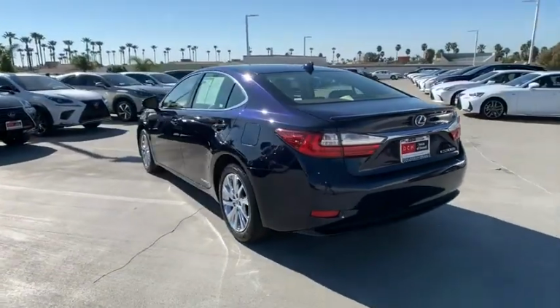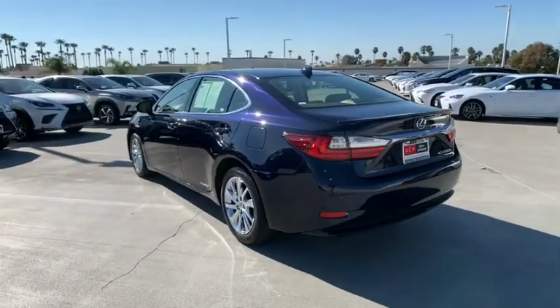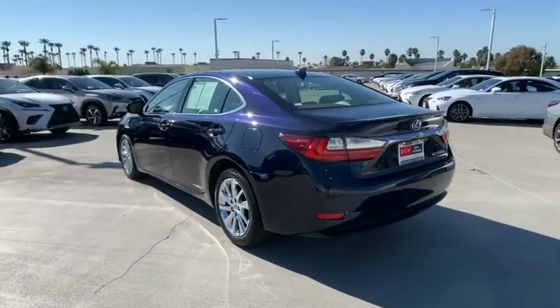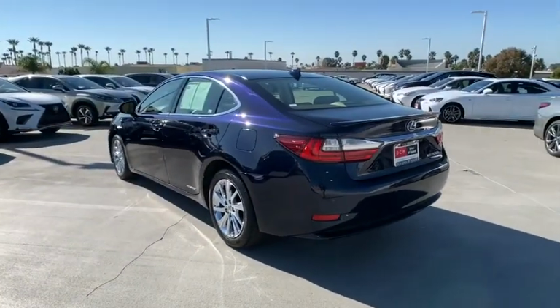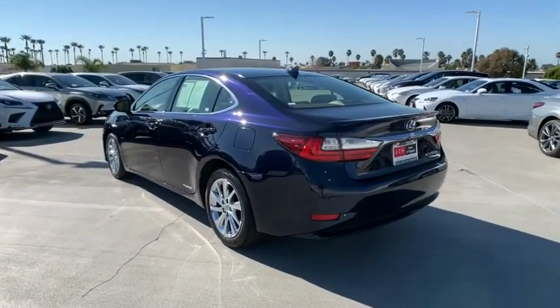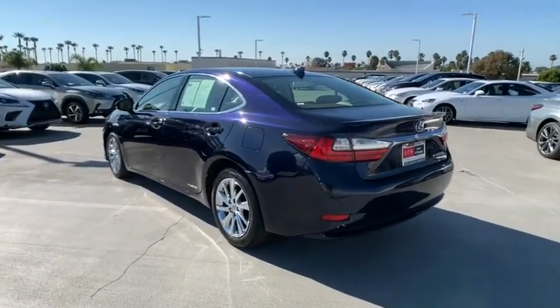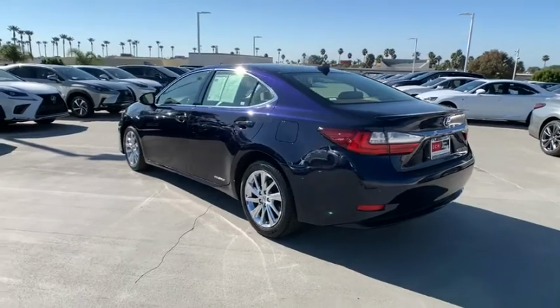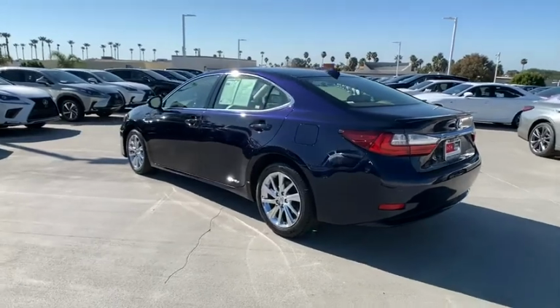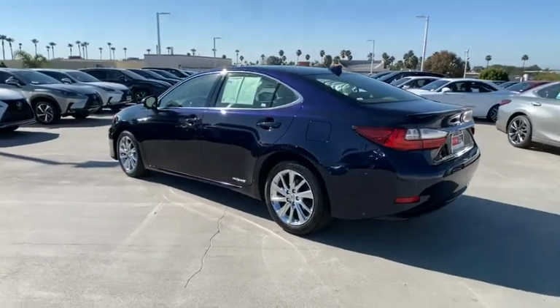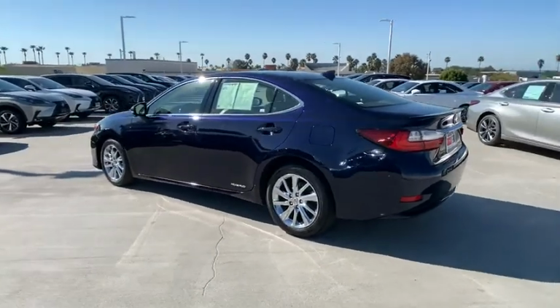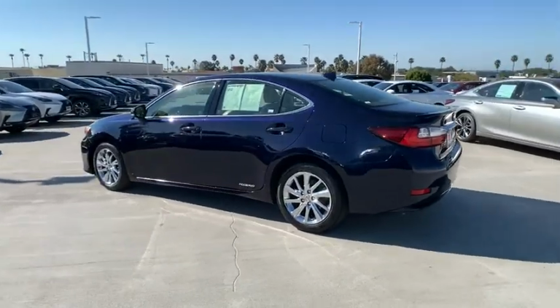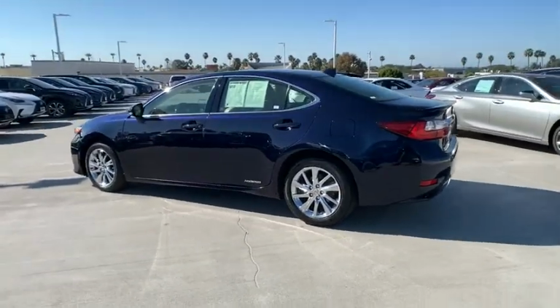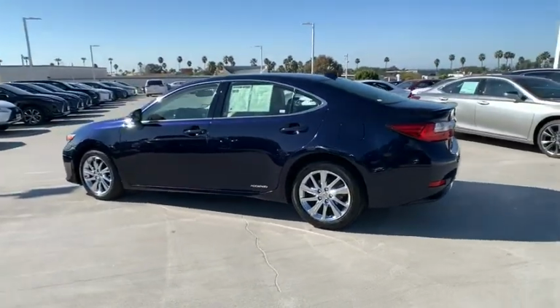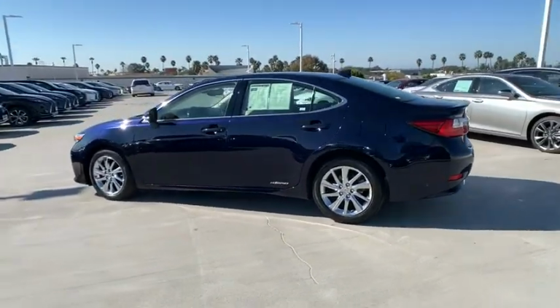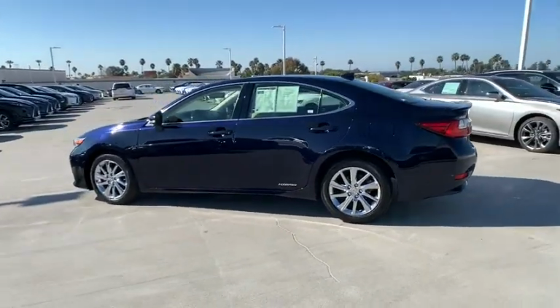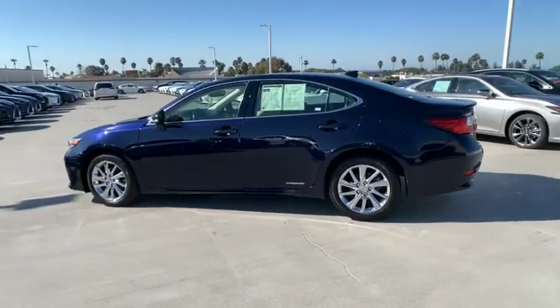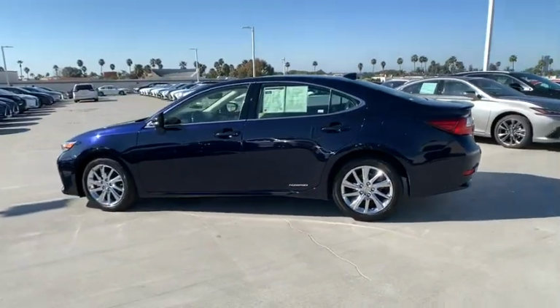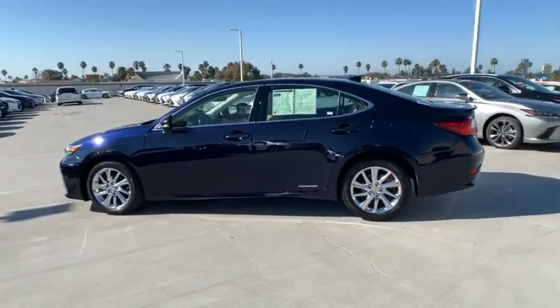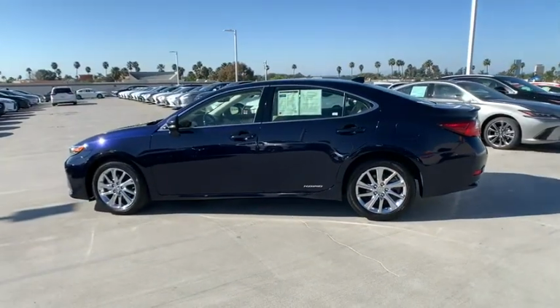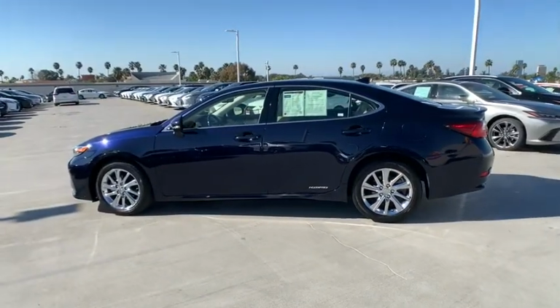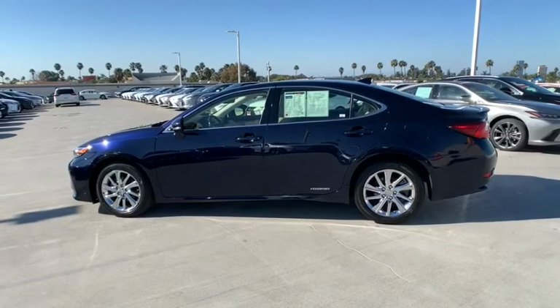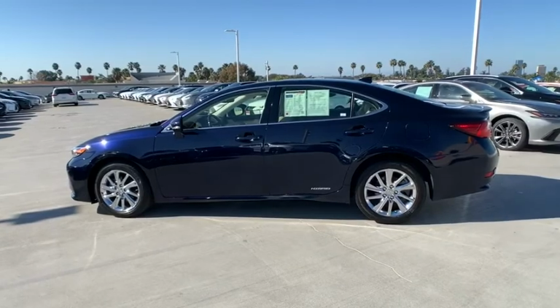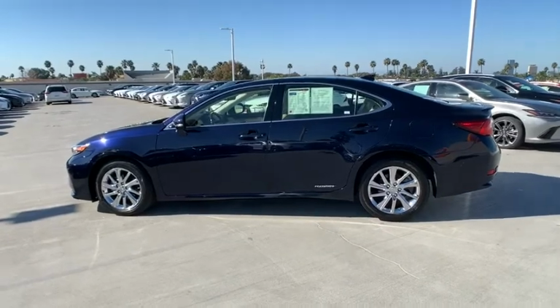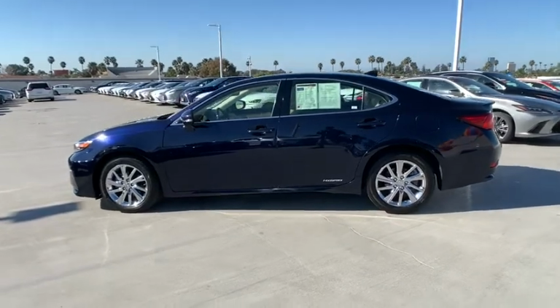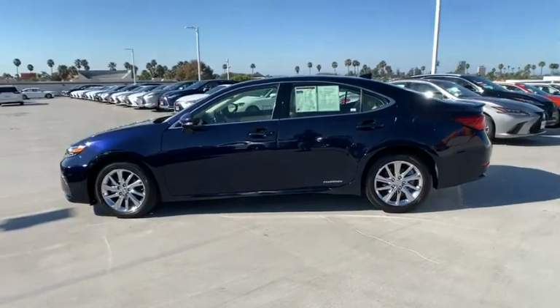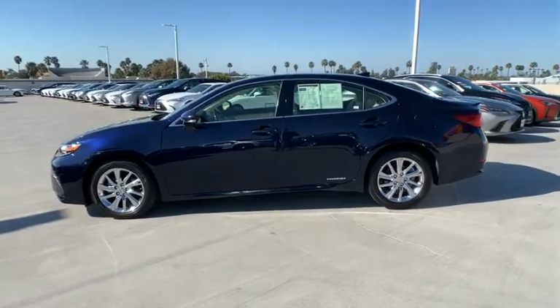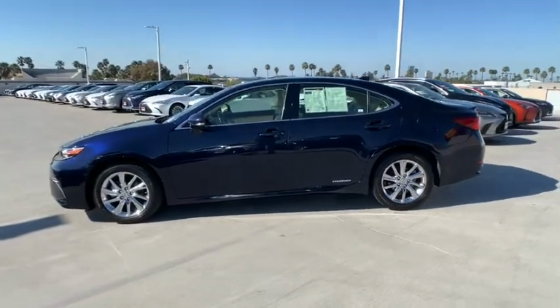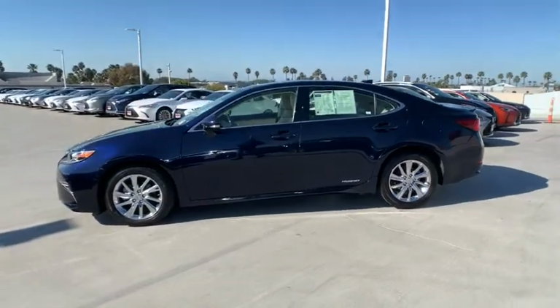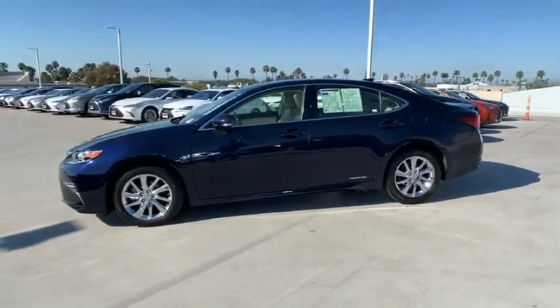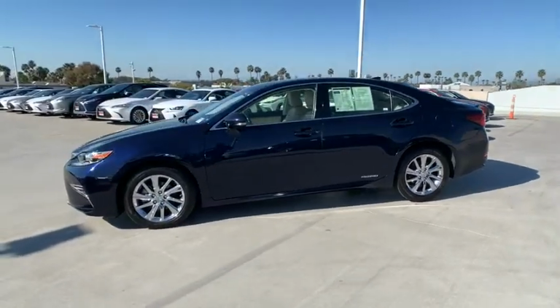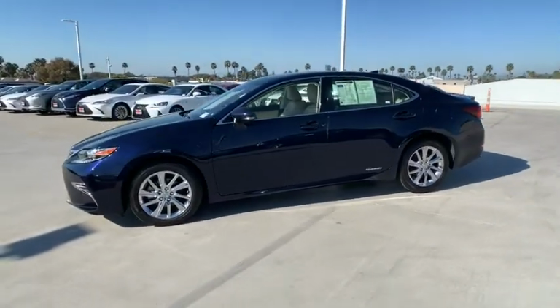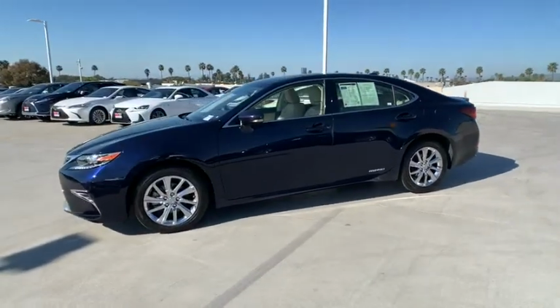Power passenger seat, navigation system, traction control, dual airbags, power steering, aluminum wheels, four-wheel disc brakes, eight speakers, CD player.